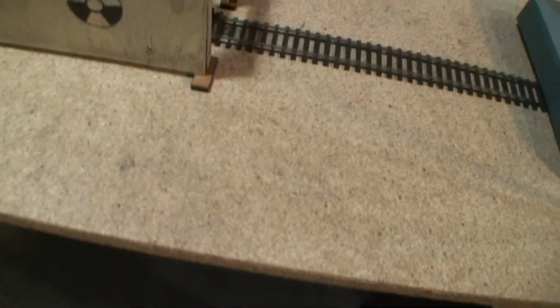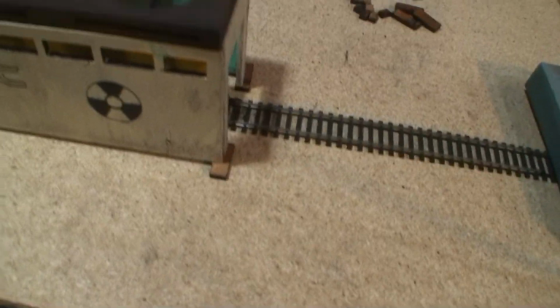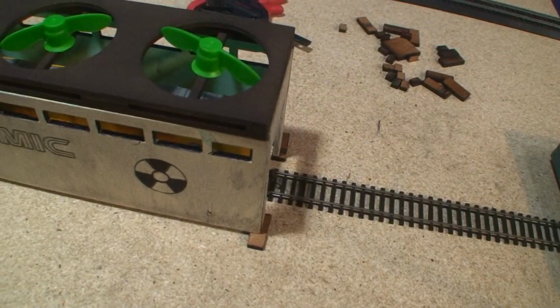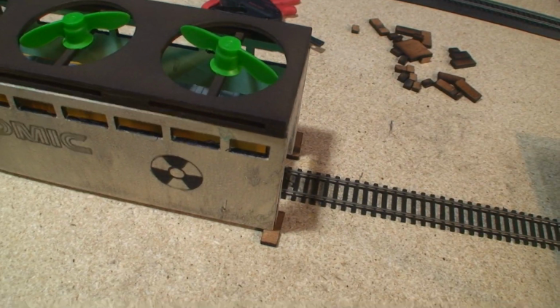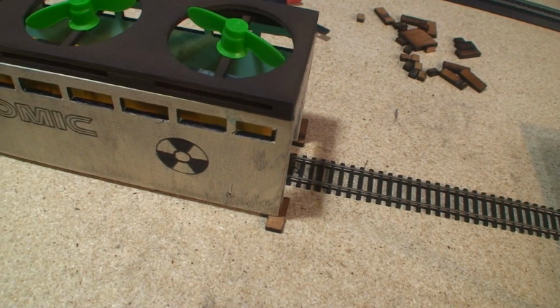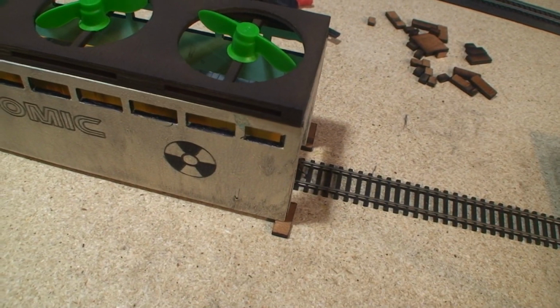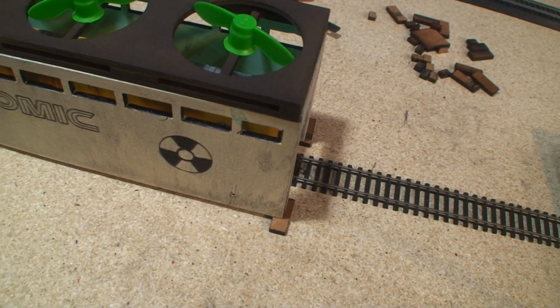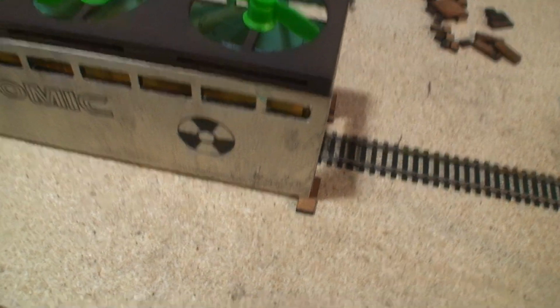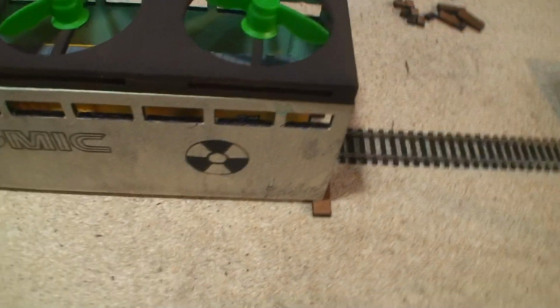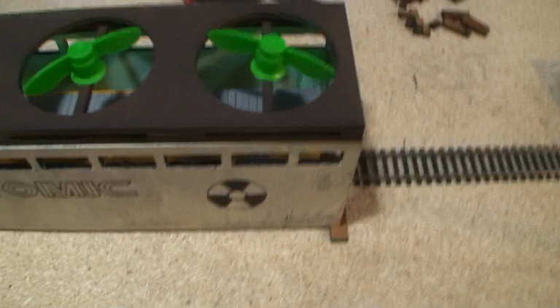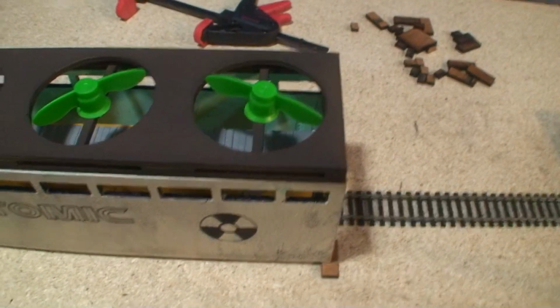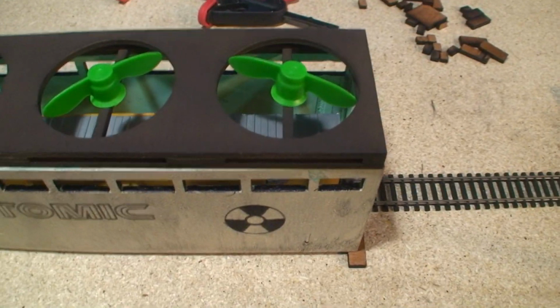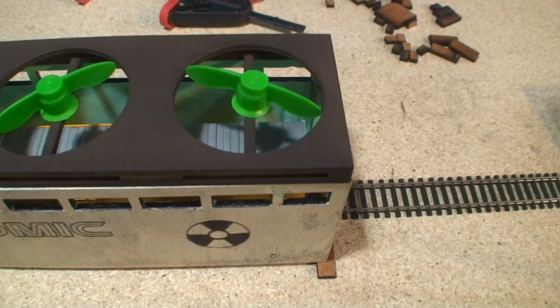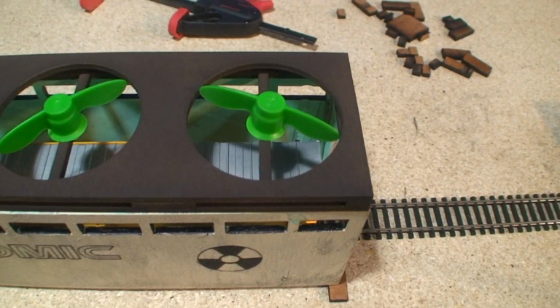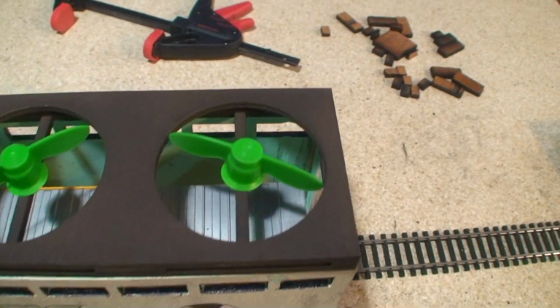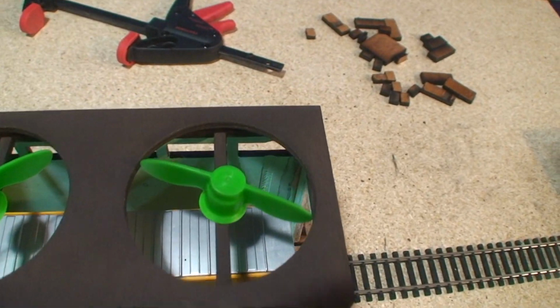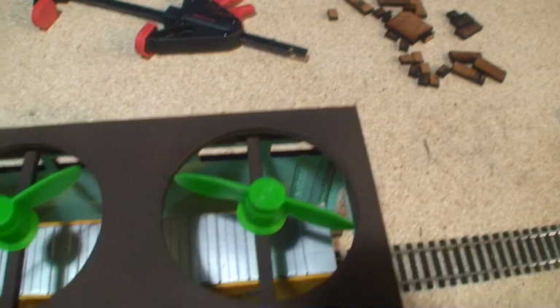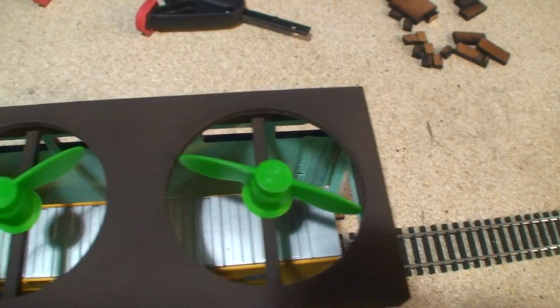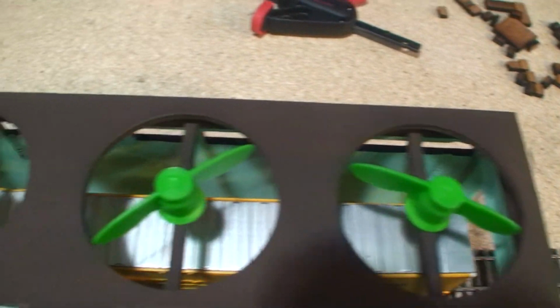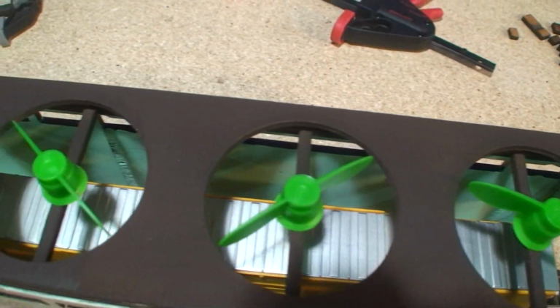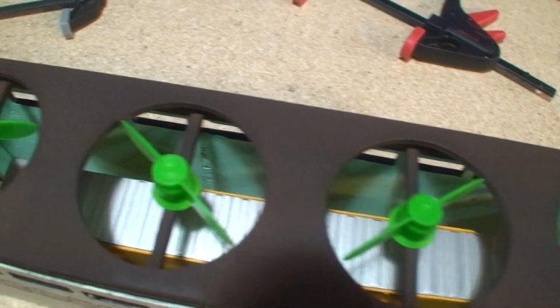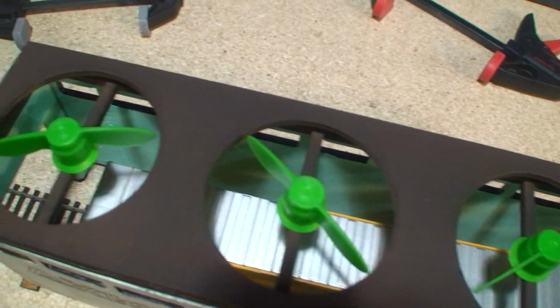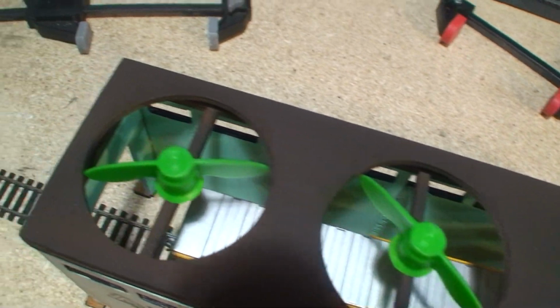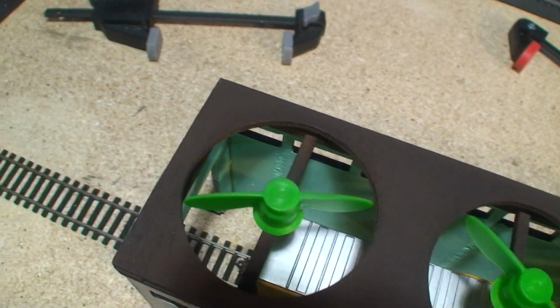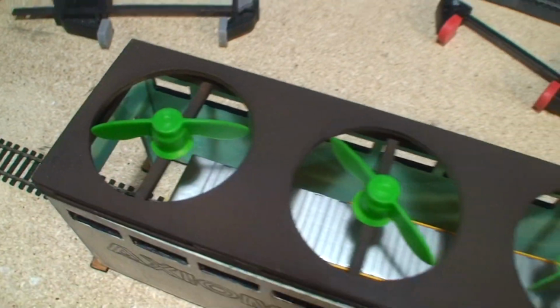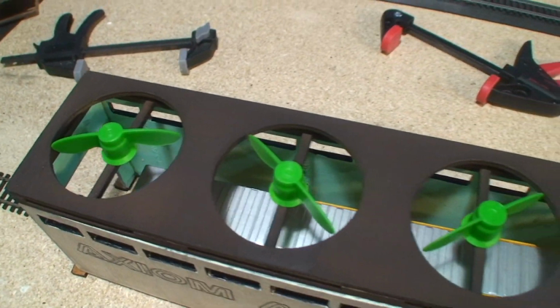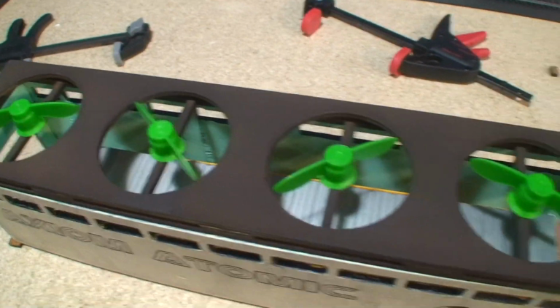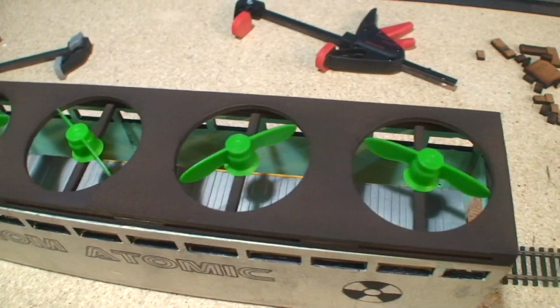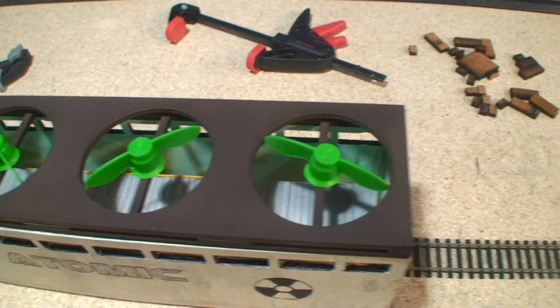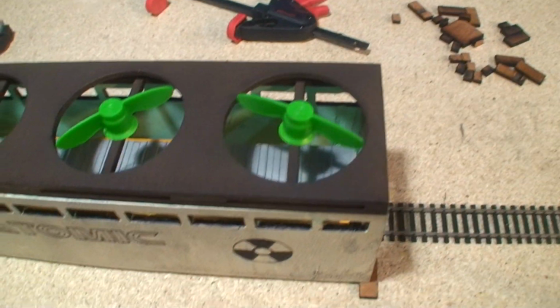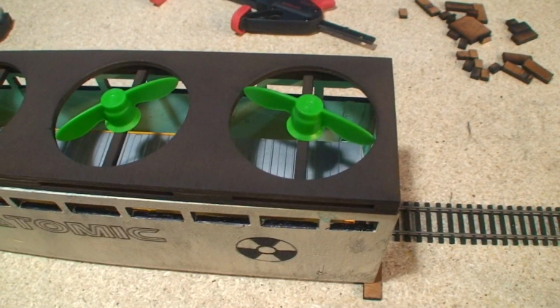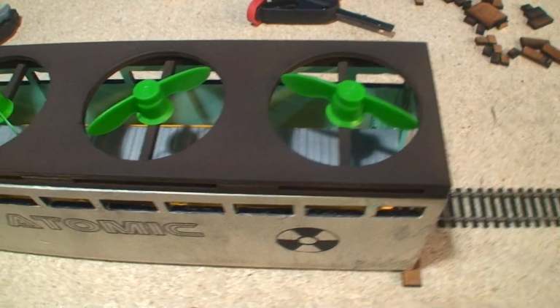This is made totally out of scratch — there are no actual parts here. I've got these cool green propeller things on the top, and what those are is the tops to applesauce packets.